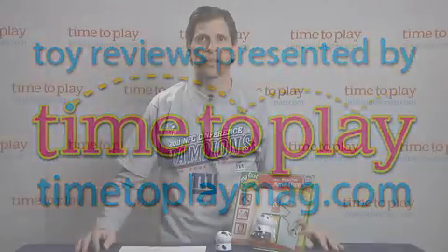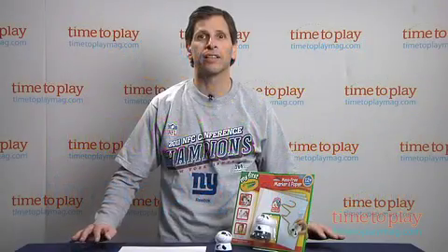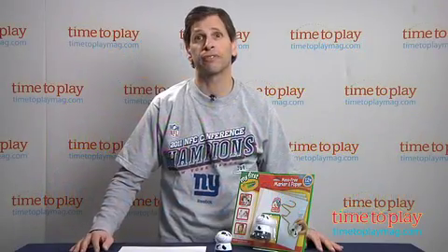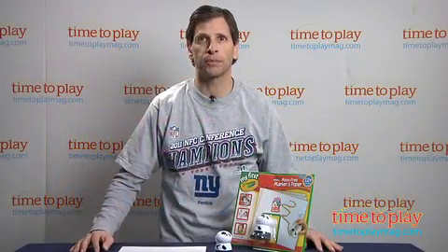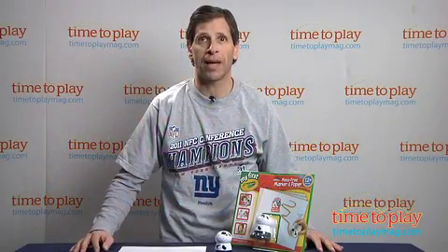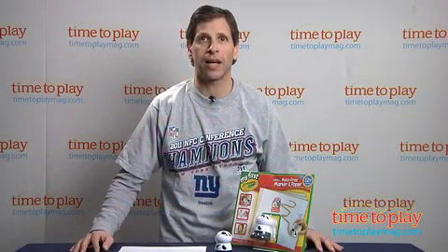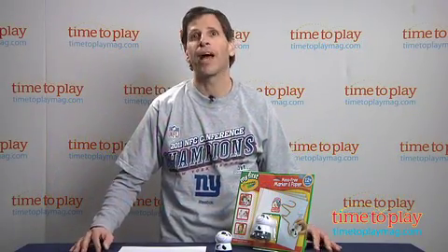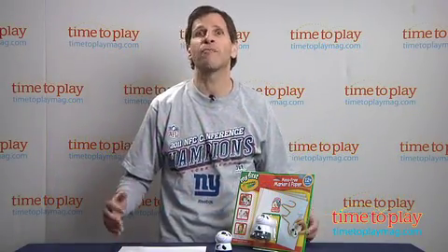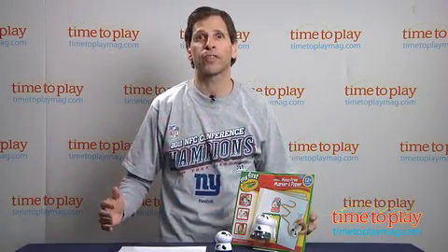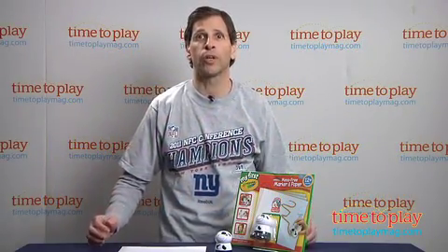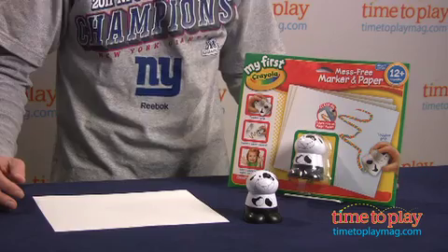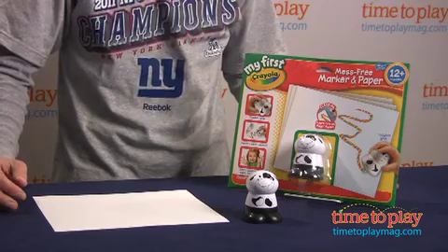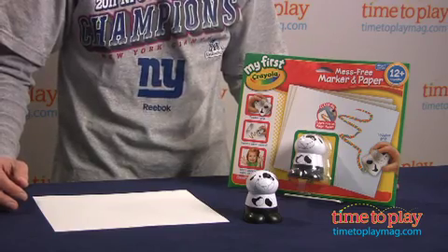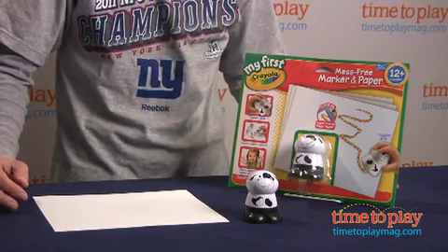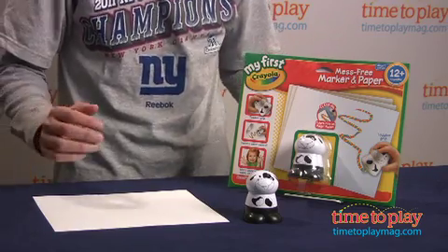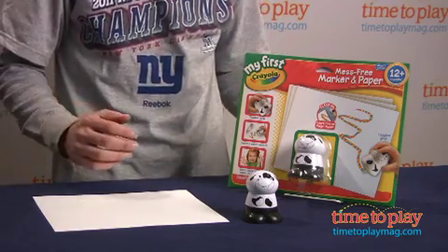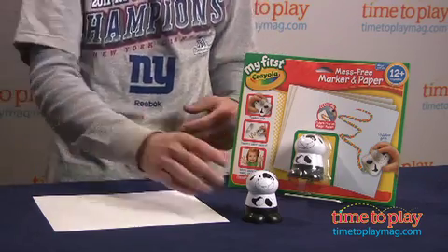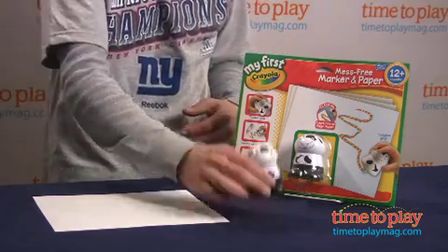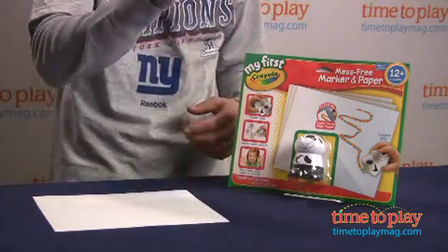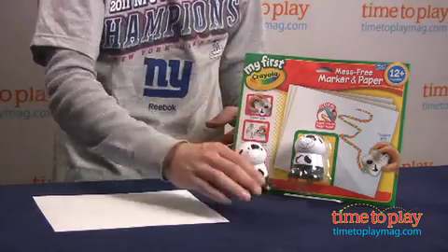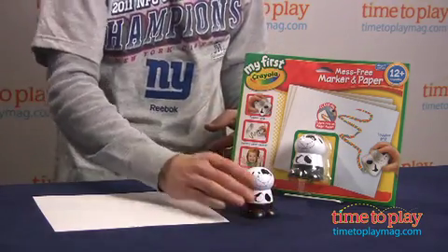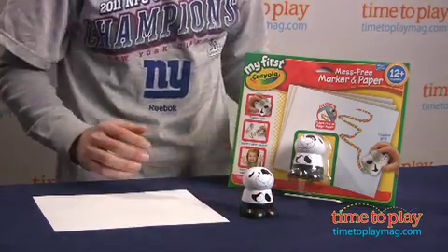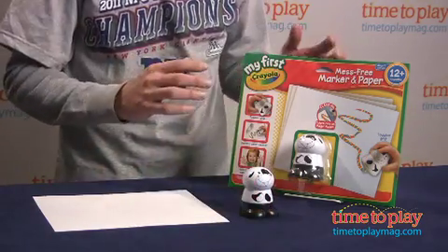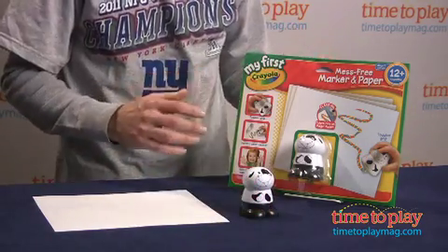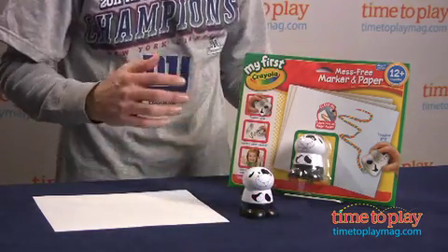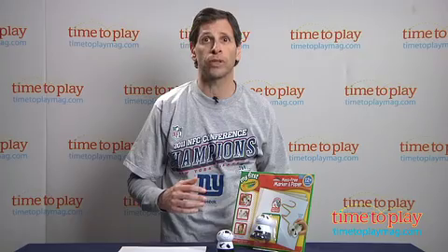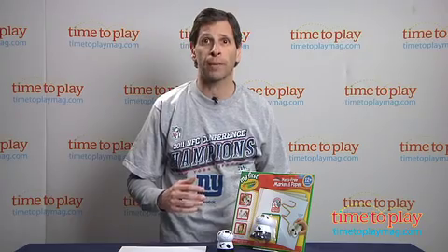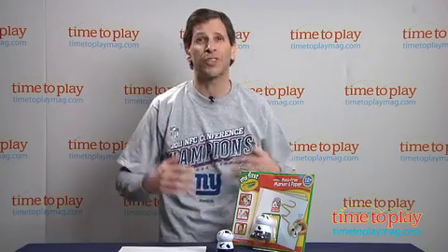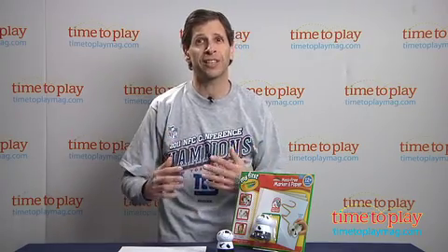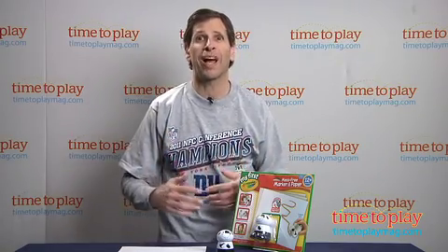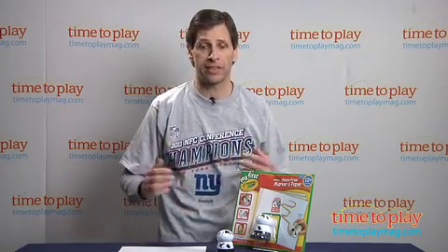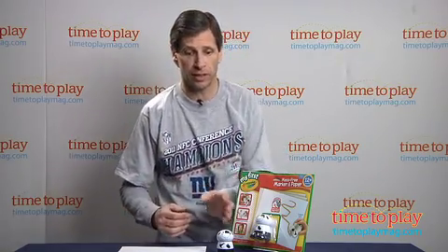Hey, this is Jim from TimeToPlayMag.com, and I have my first Crayola mess-free marker and paper. The package comes with one character marker, as you can see, and 15 sheets of Color Wonder paper so kids can draw and have instant color.